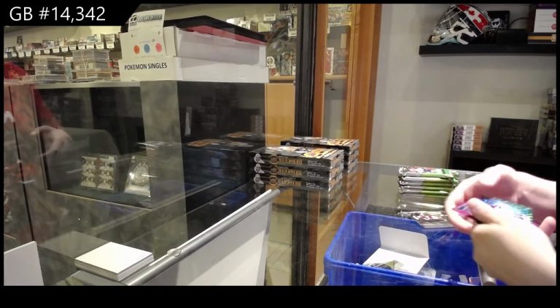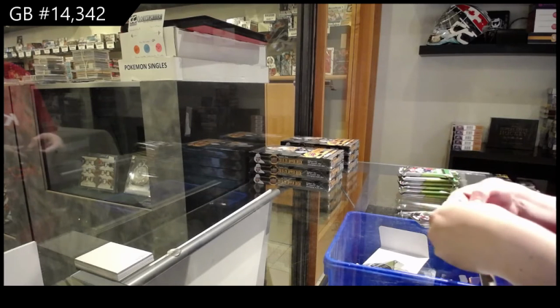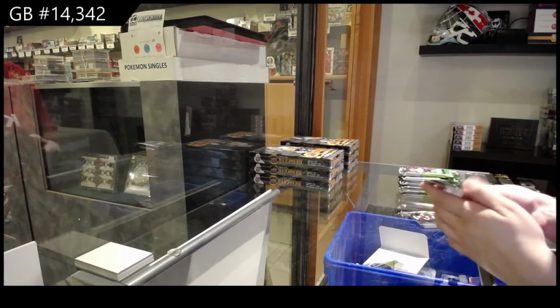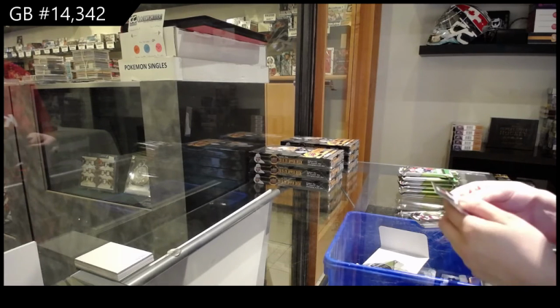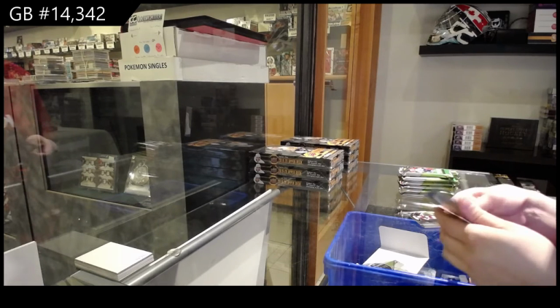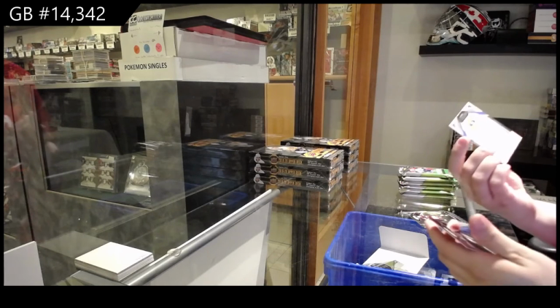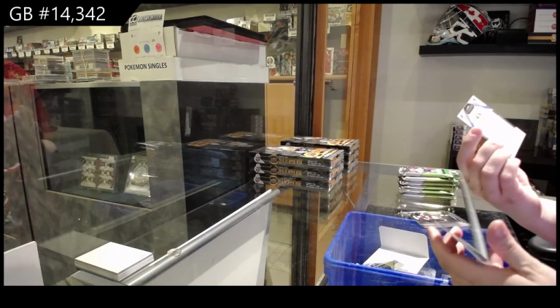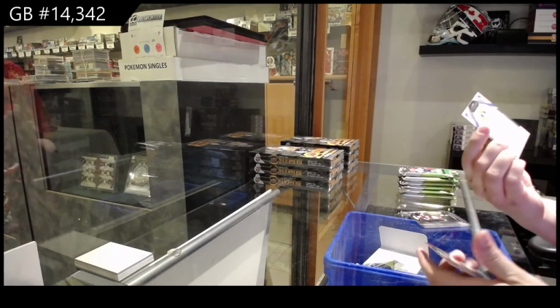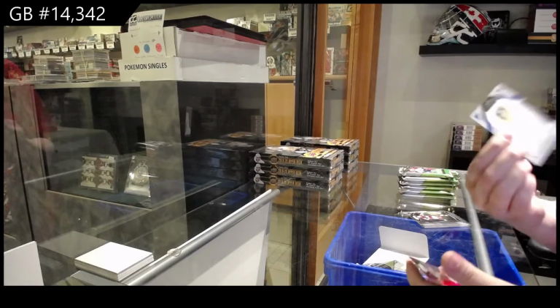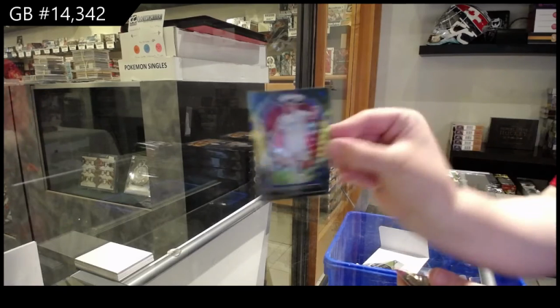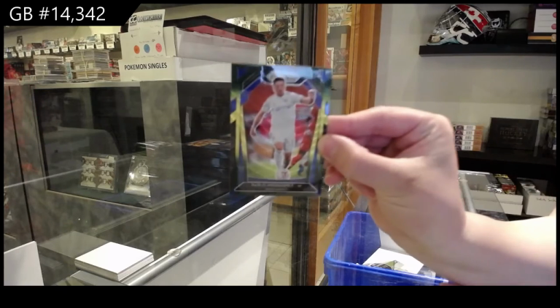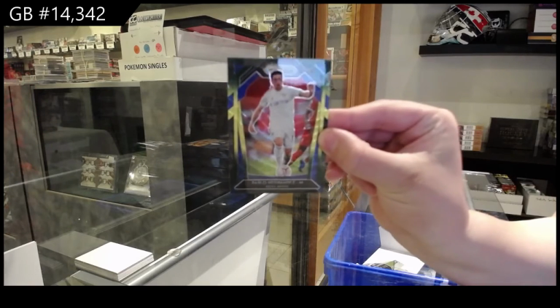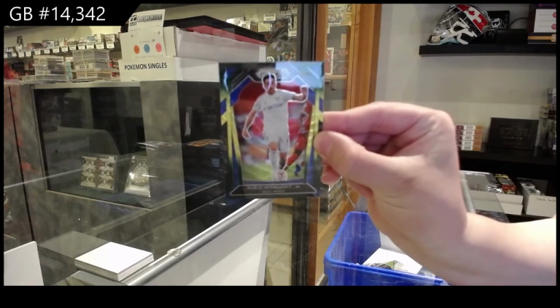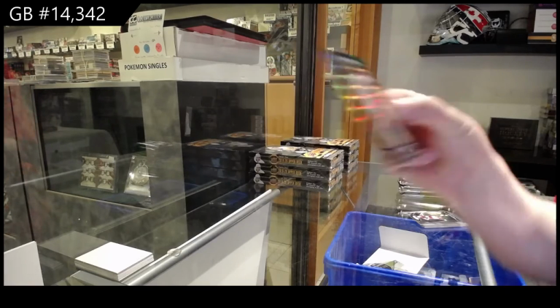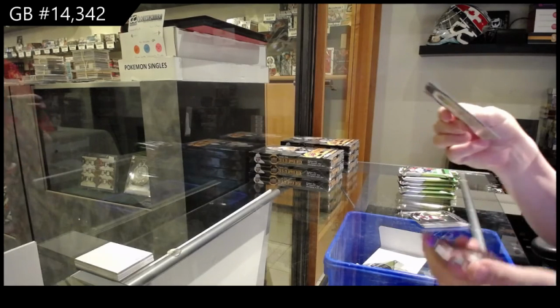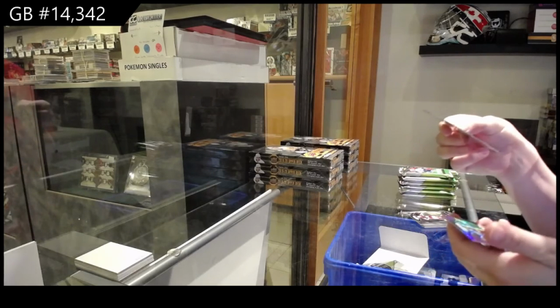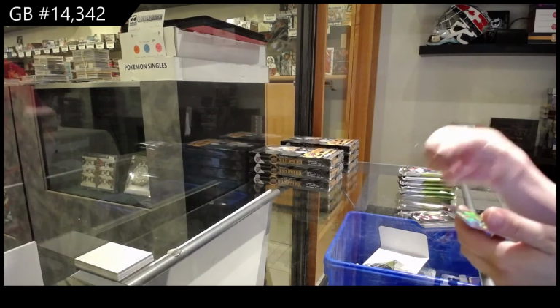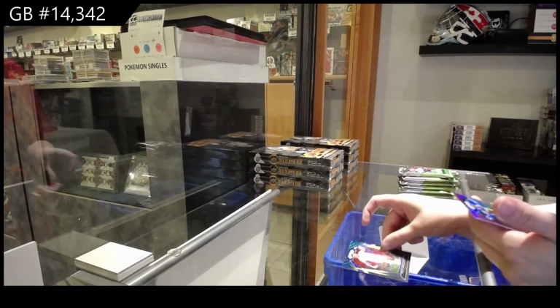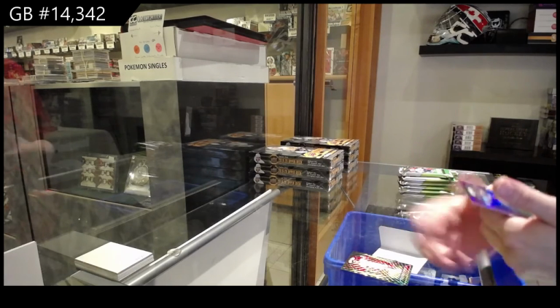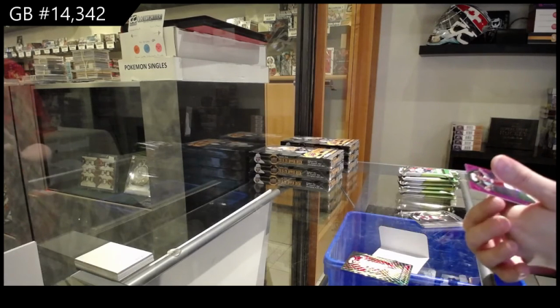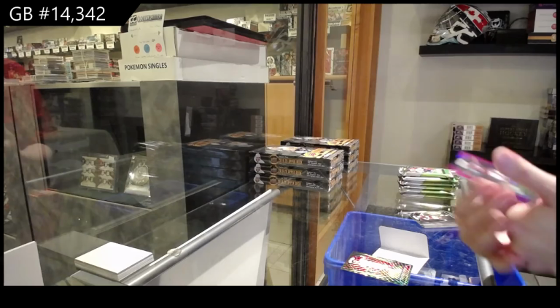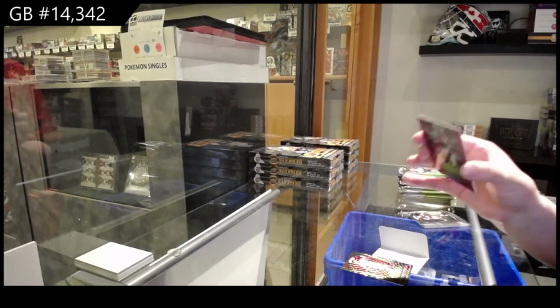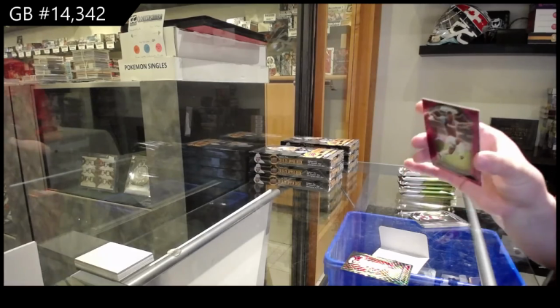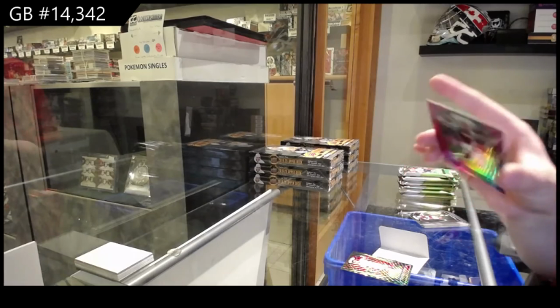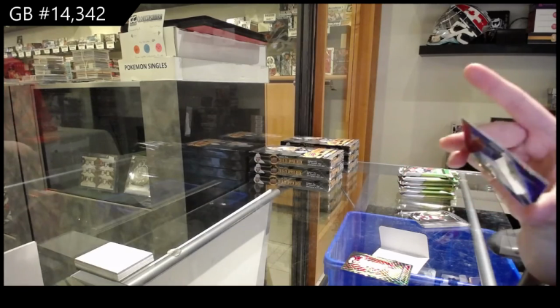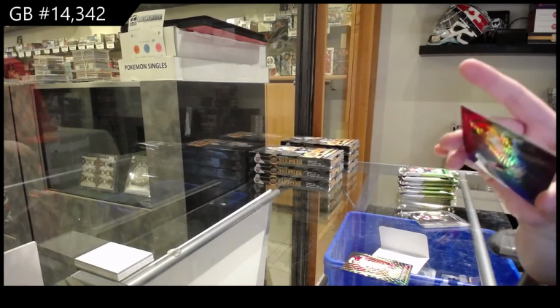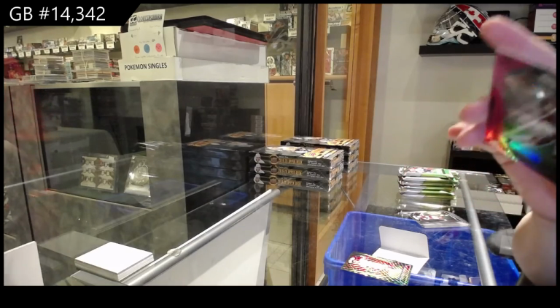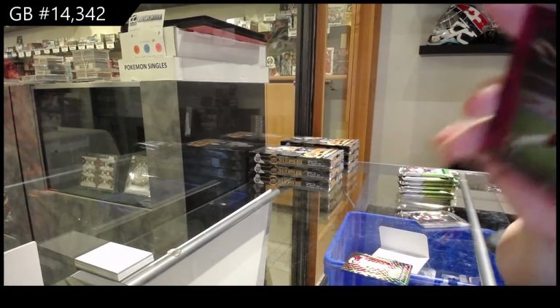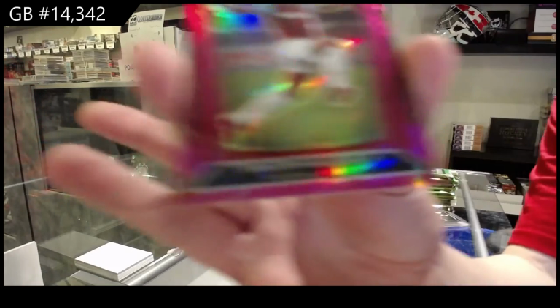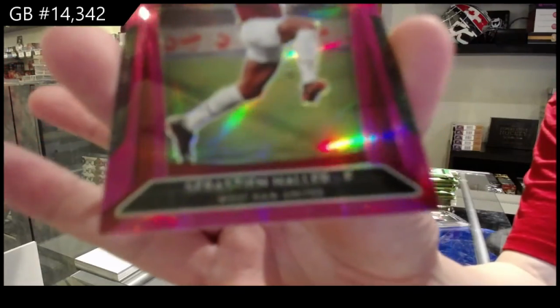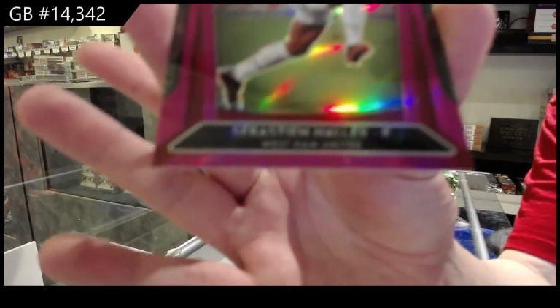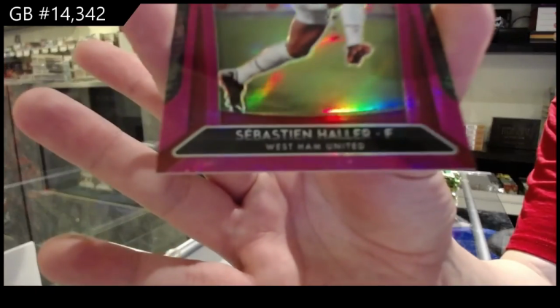We've got a green prism of Pablo Hernandez, and that is for Leeds United. And for West Ham United, we've got a pink numbered to 99 of Sebastian Haller.